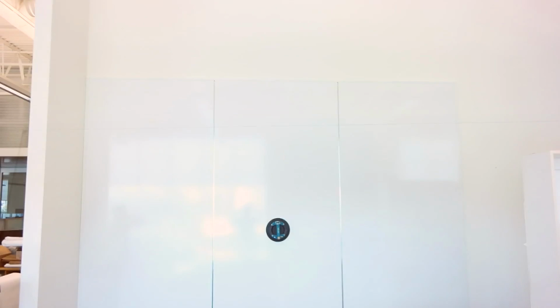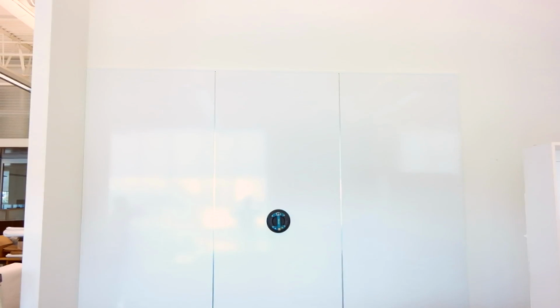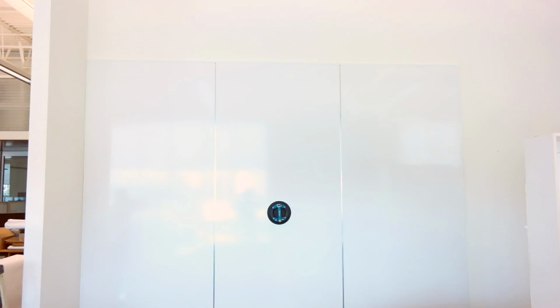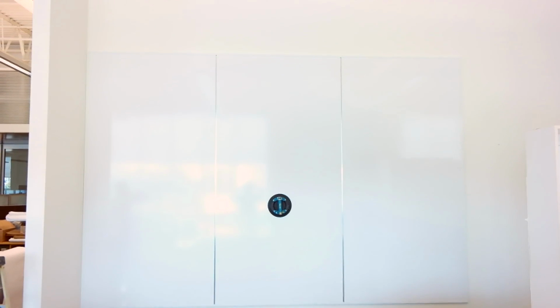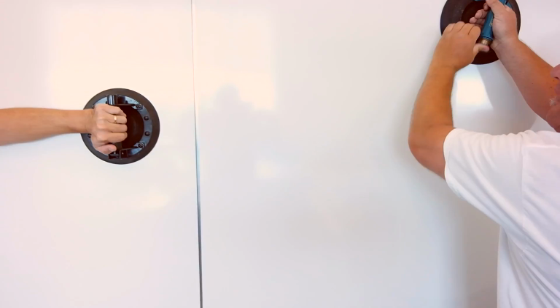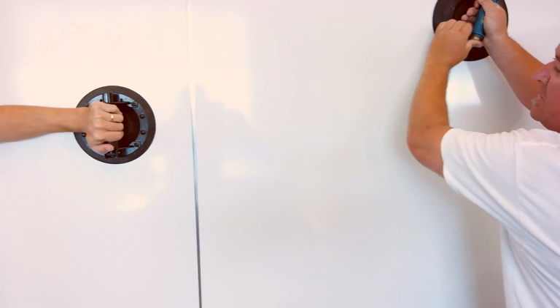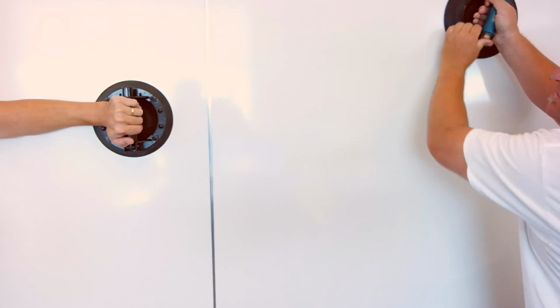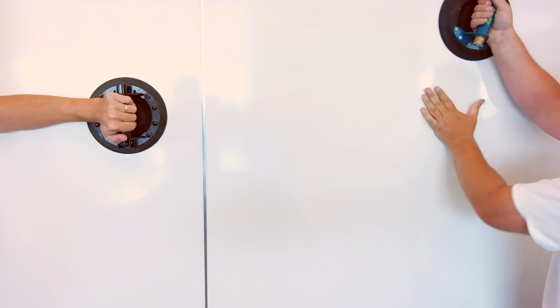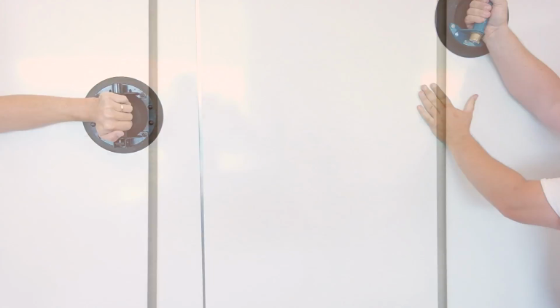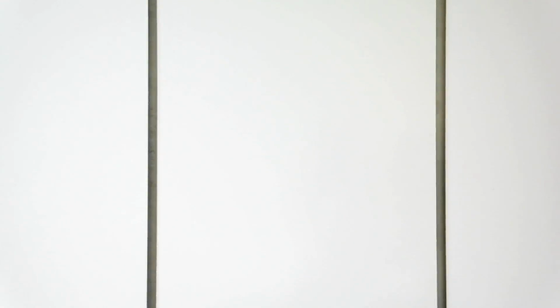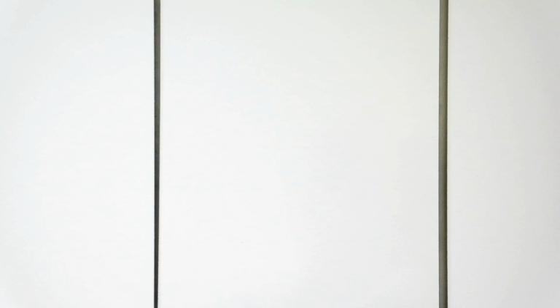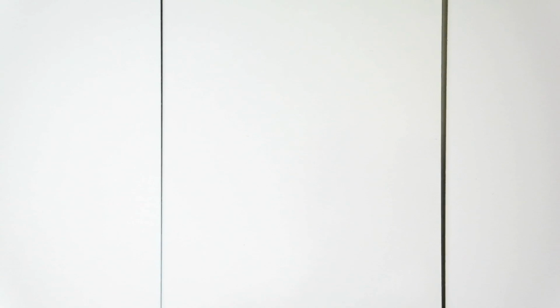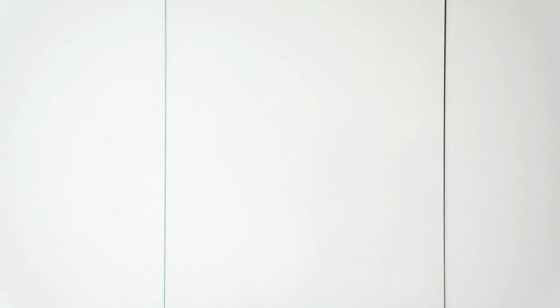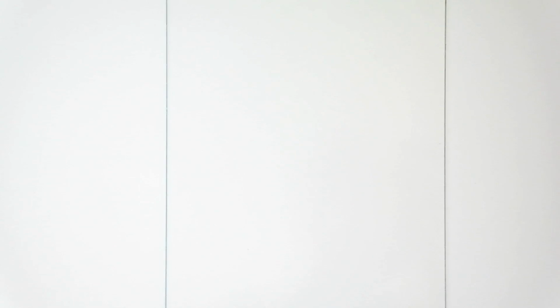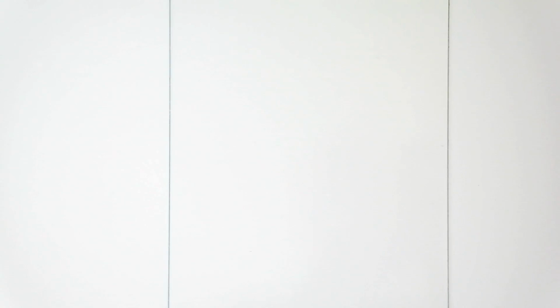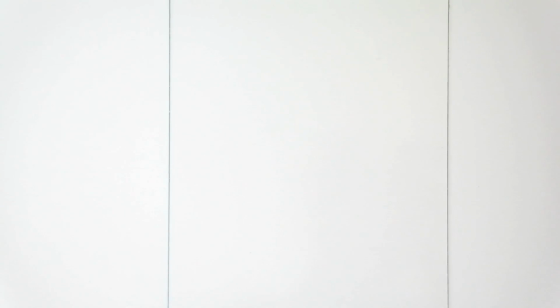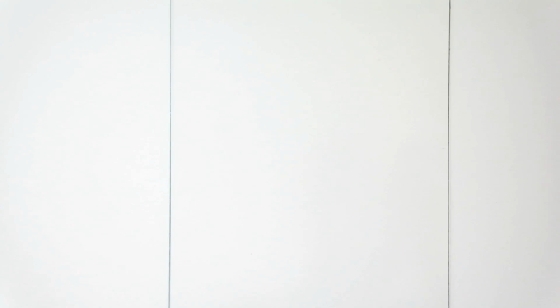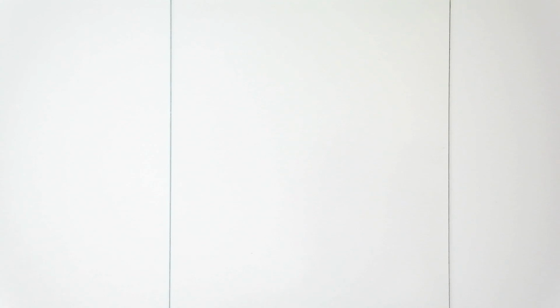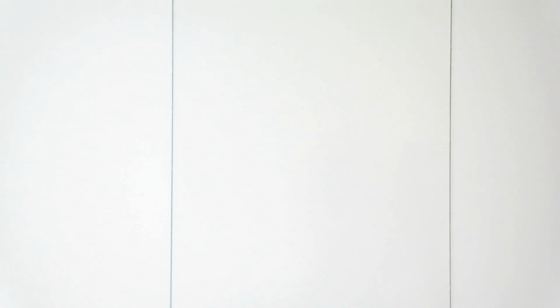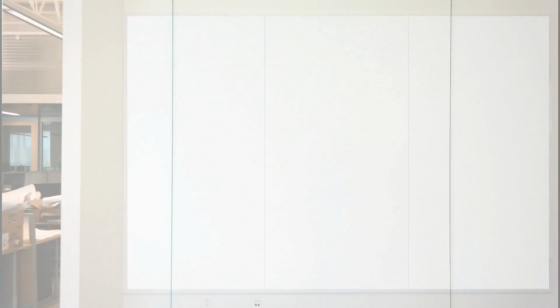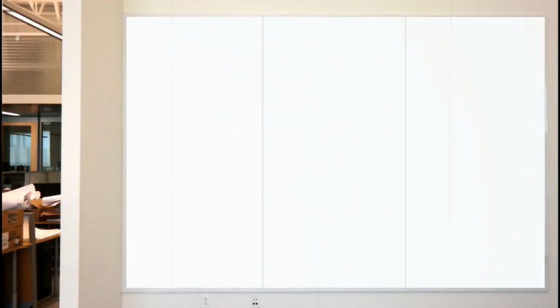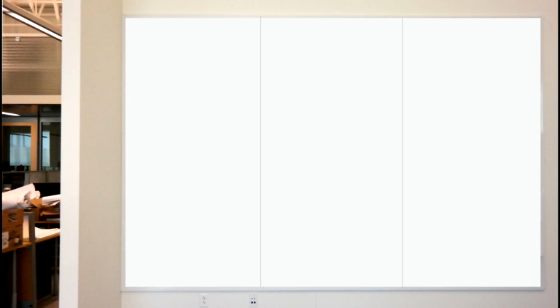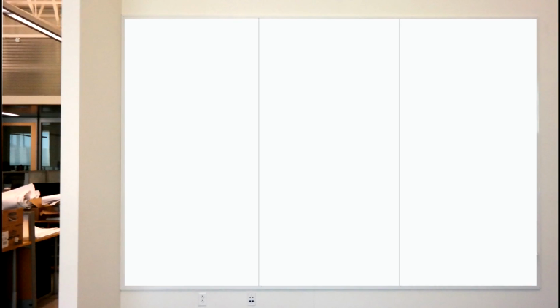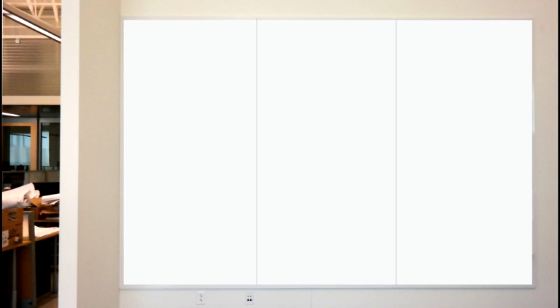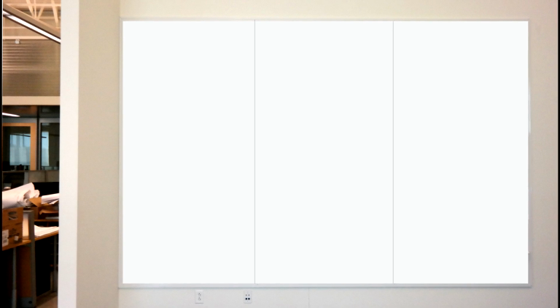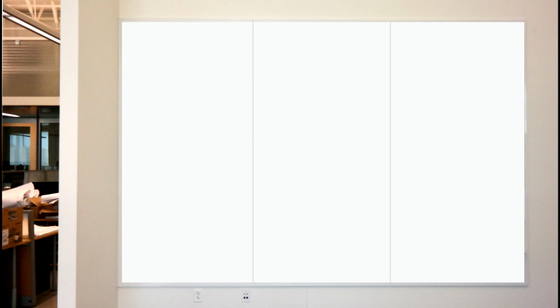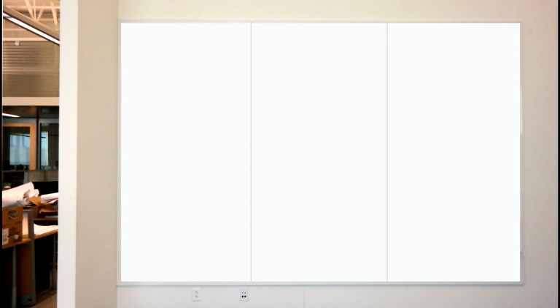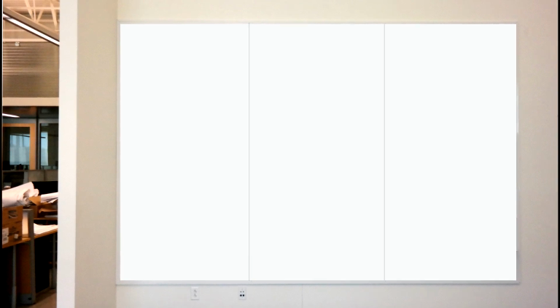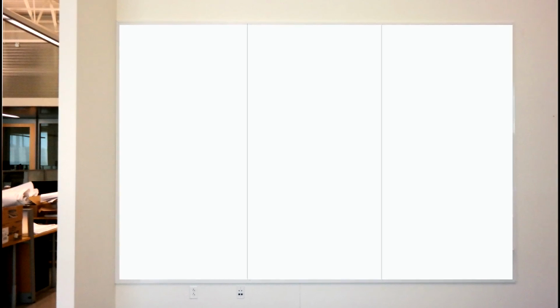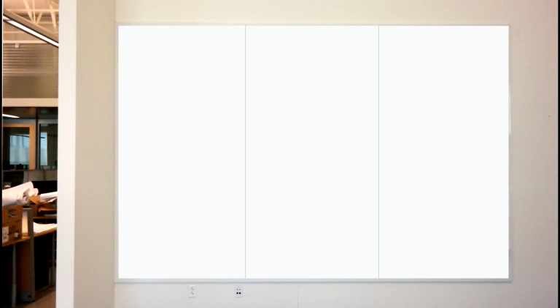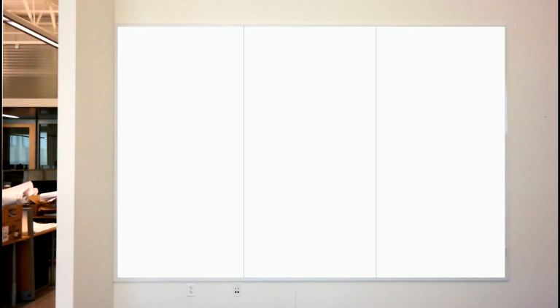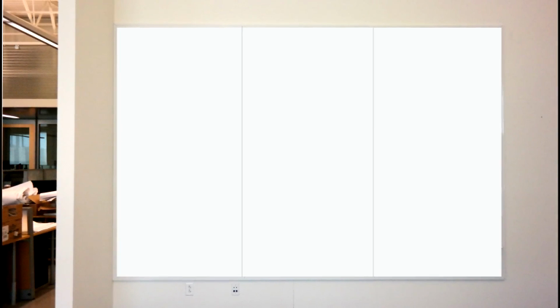Using the glass cups, slide the outside panels into the center panel to get a tight seam. Make sure that the outside panels are still within the trim and your new Platinum Visual Floor Ceiling System is now ready for use.